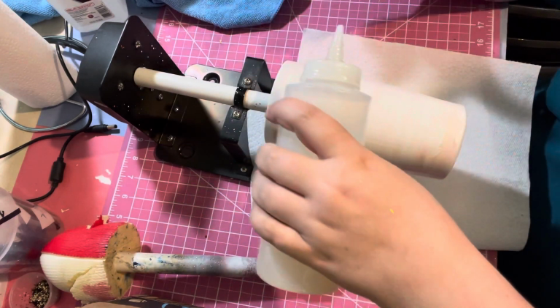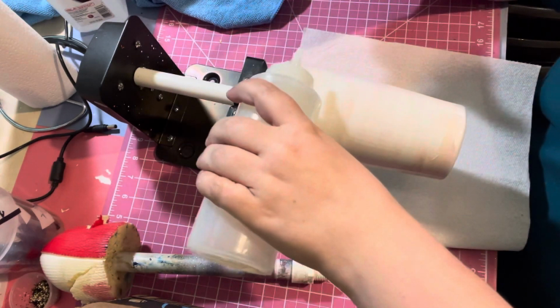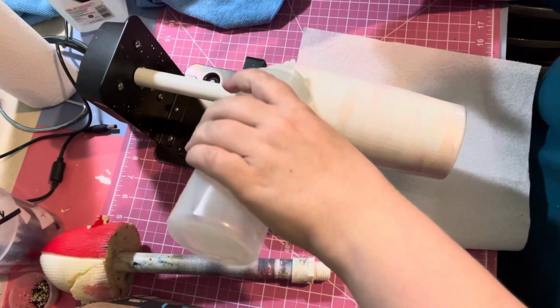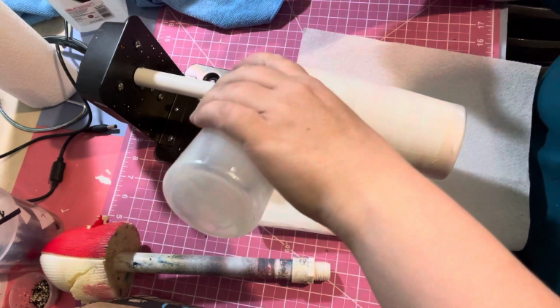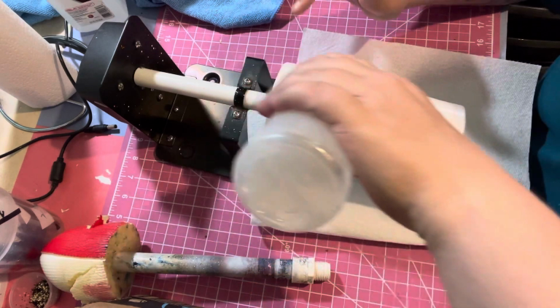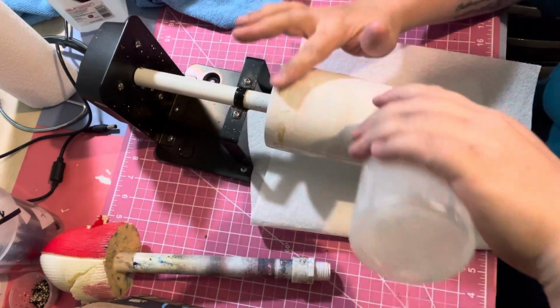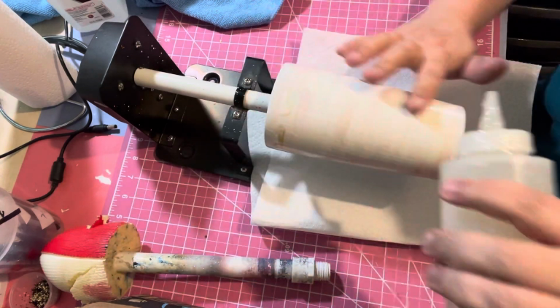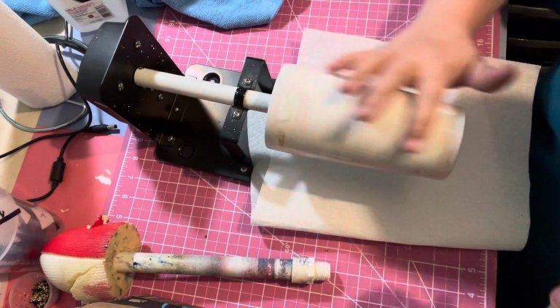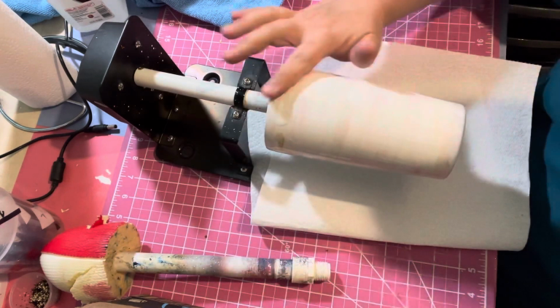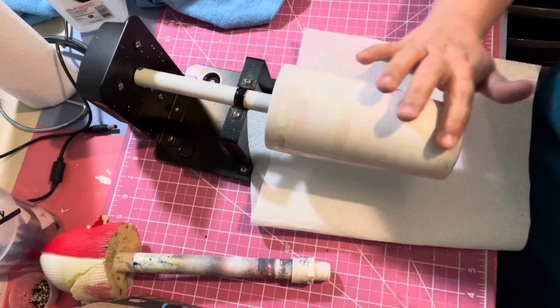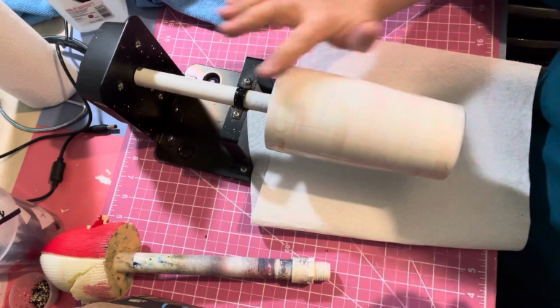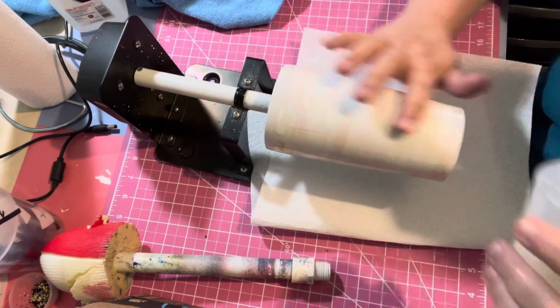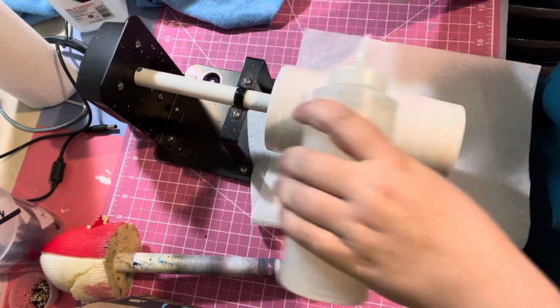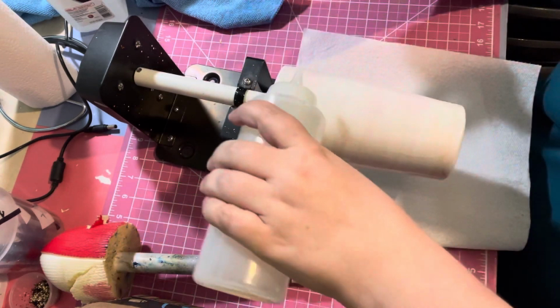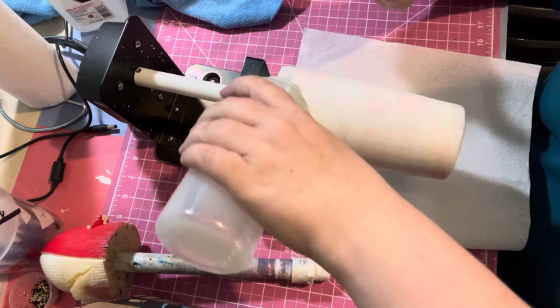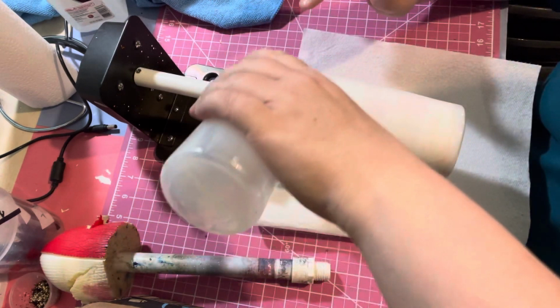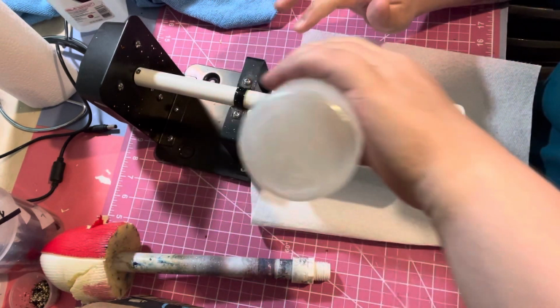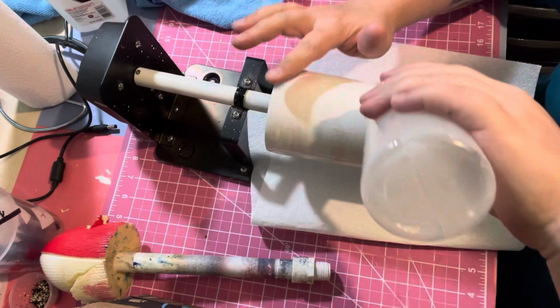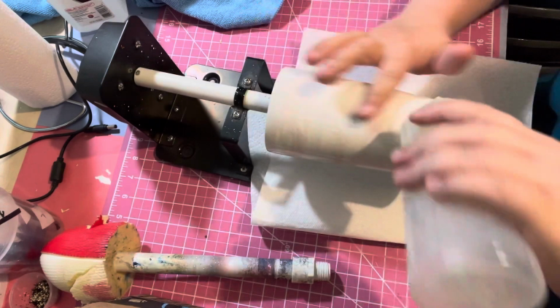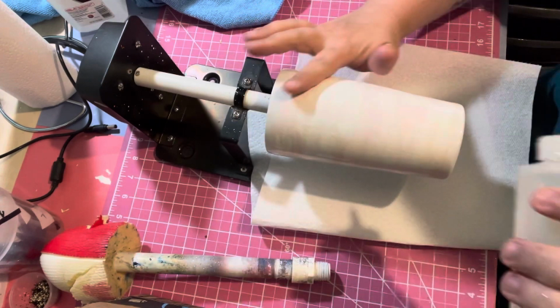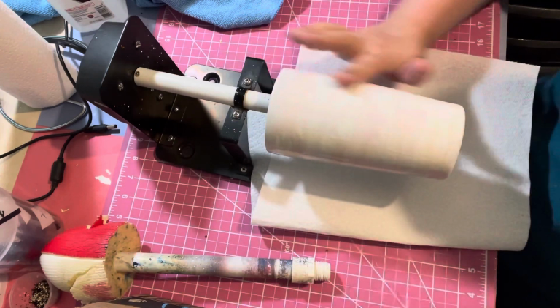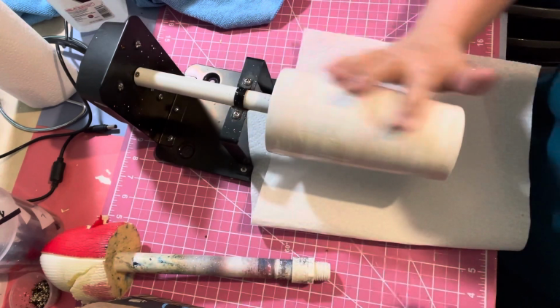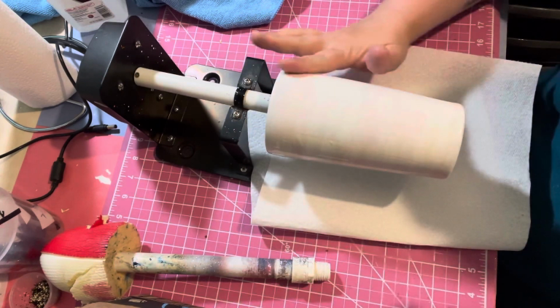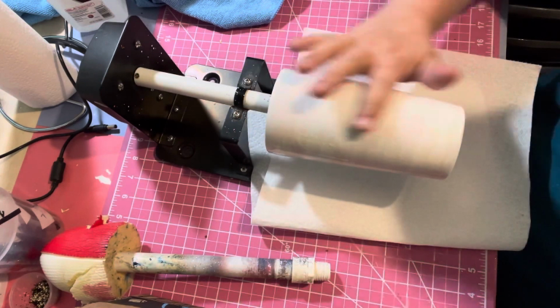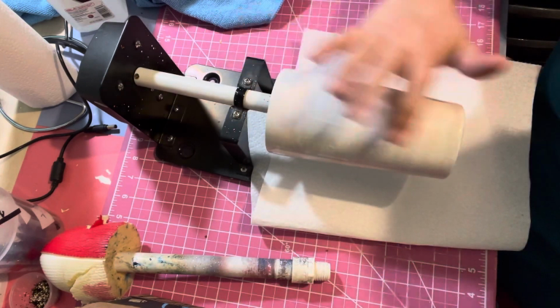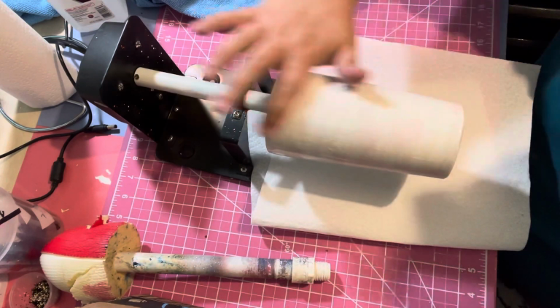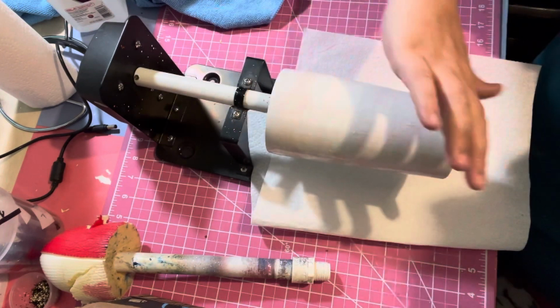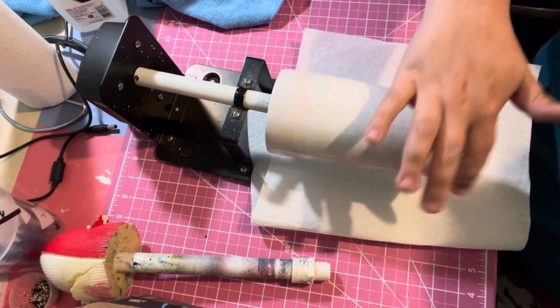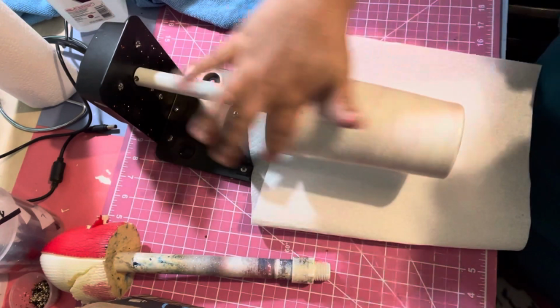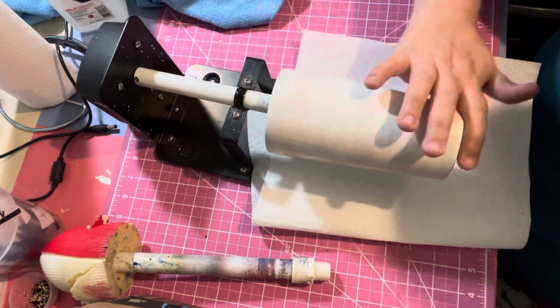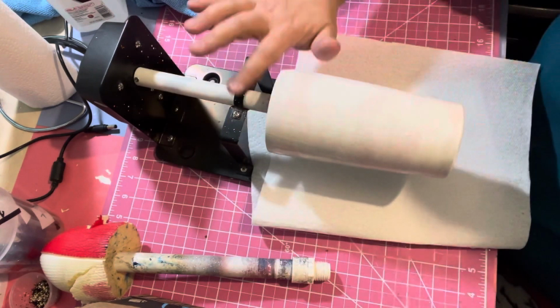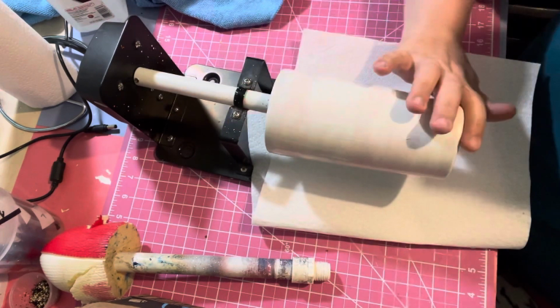This is like the slowest moving turner in the world of turners. So slow. Okay, get some there on the bottom.